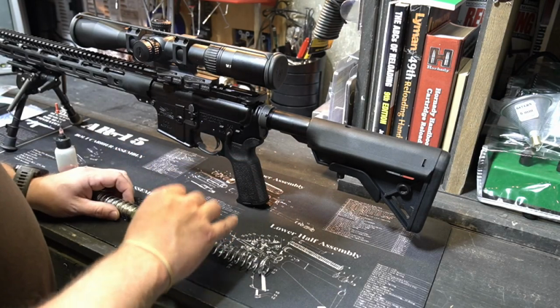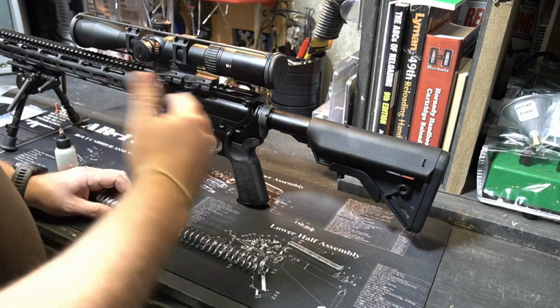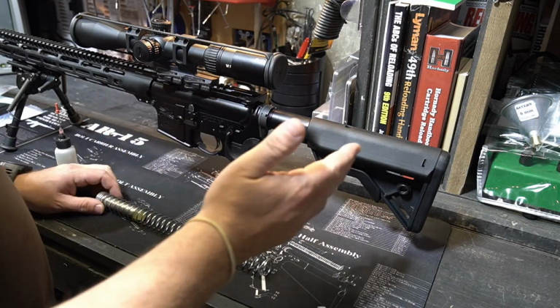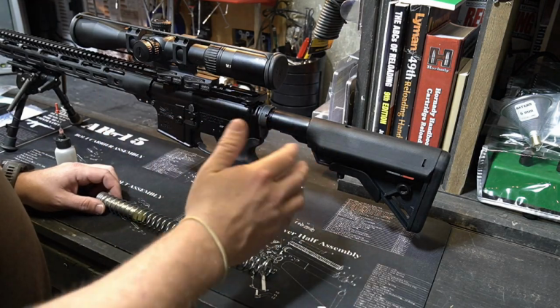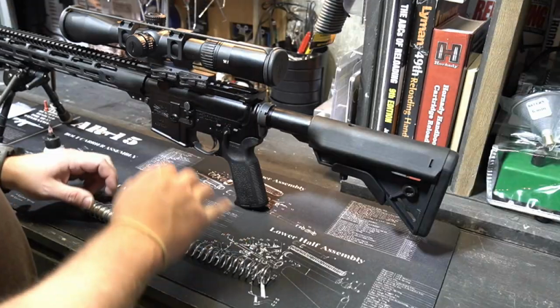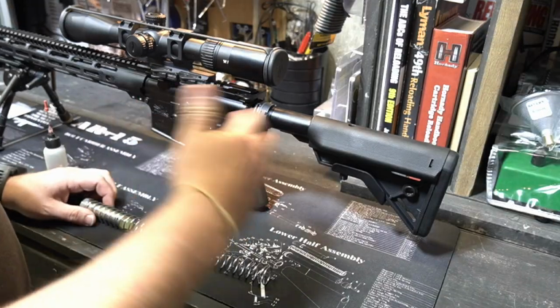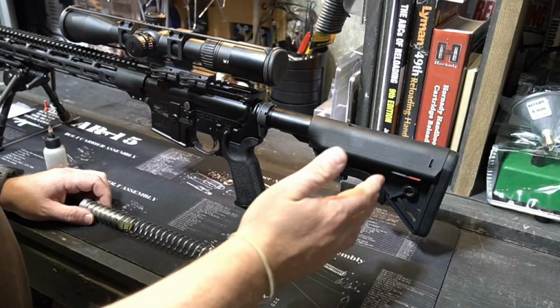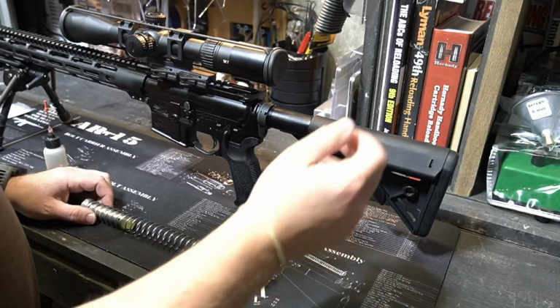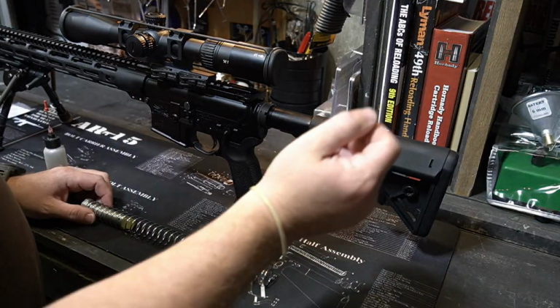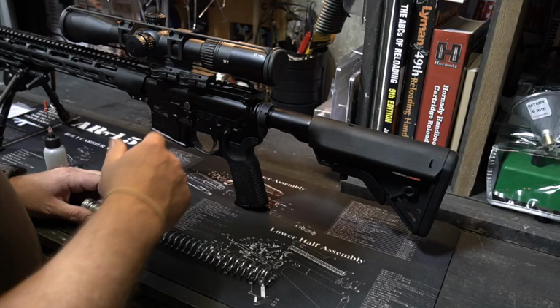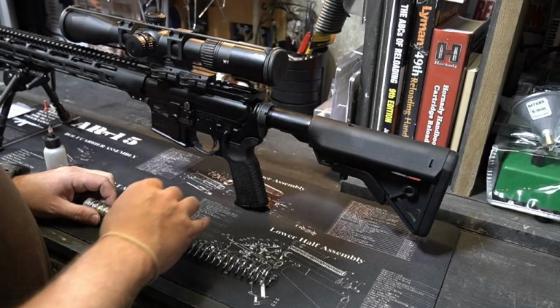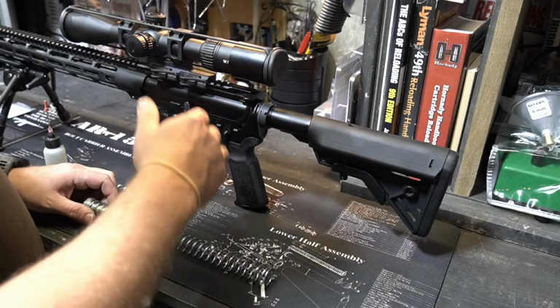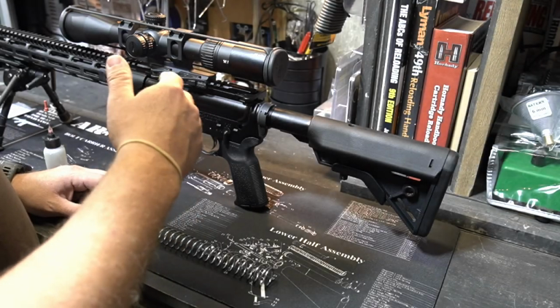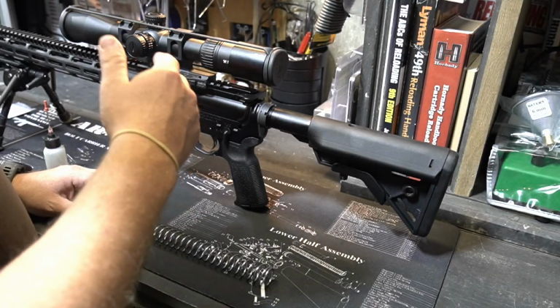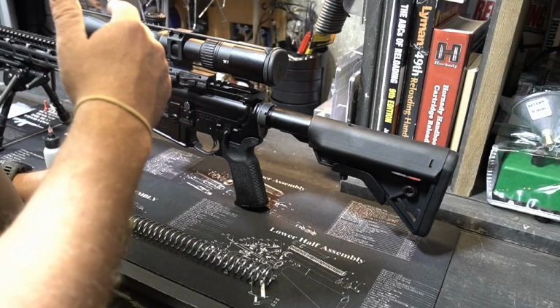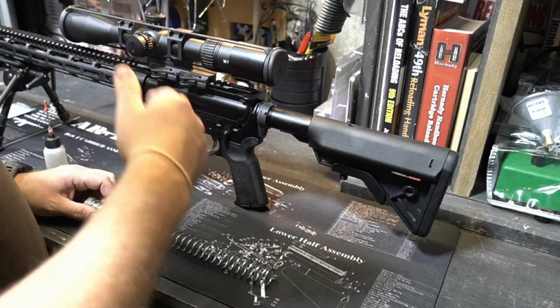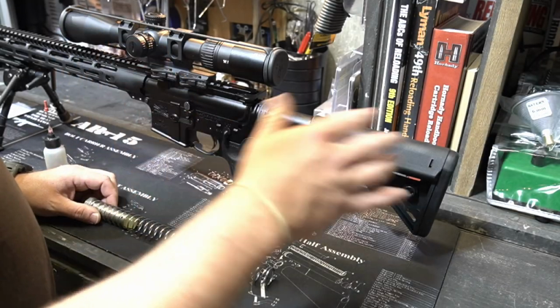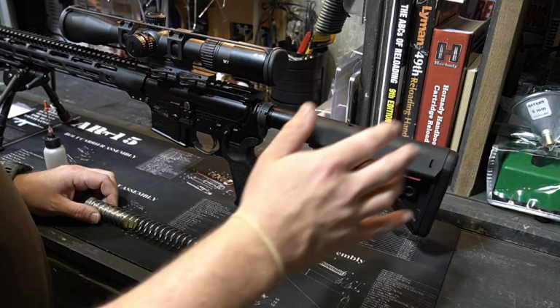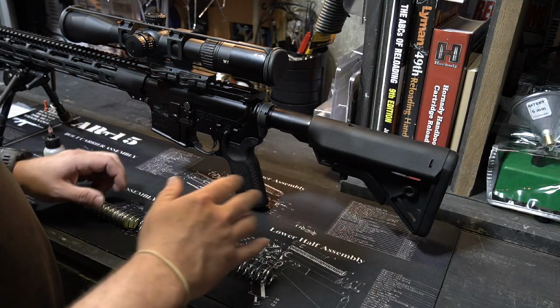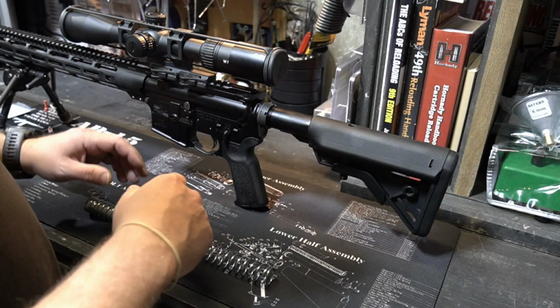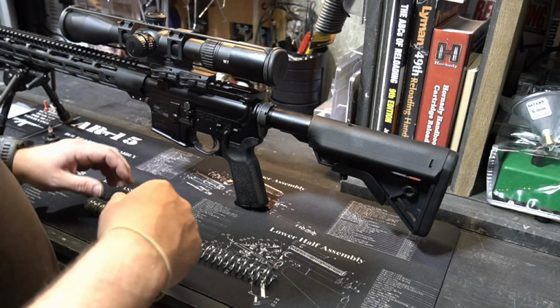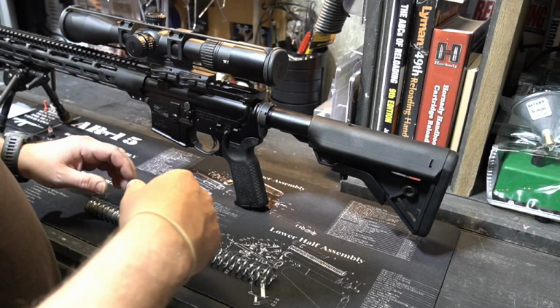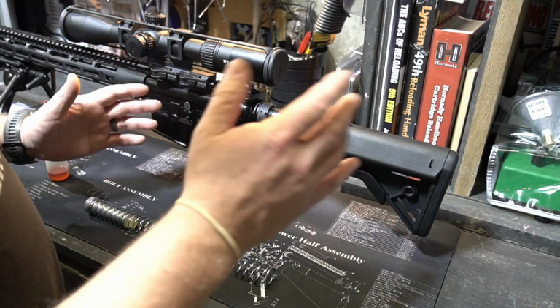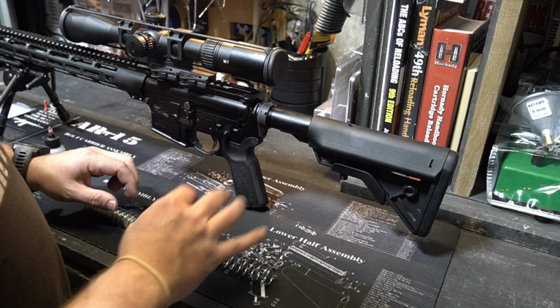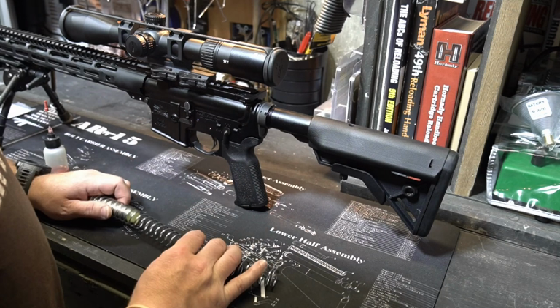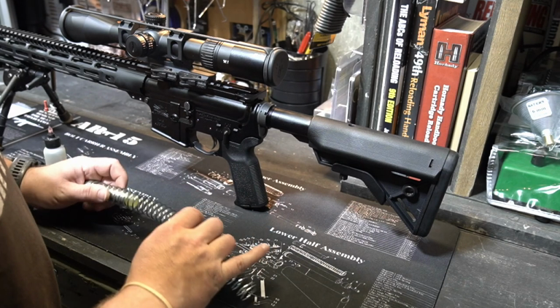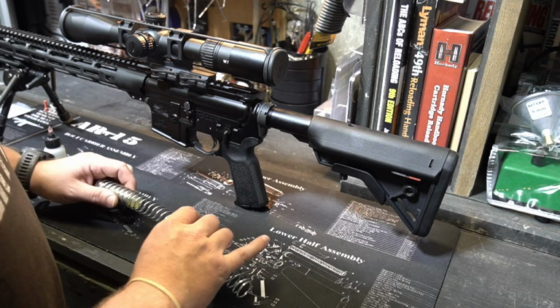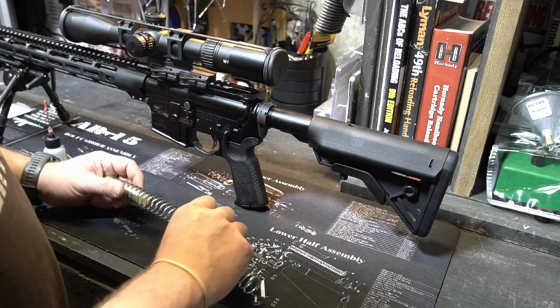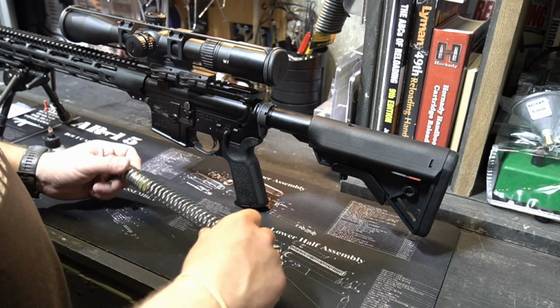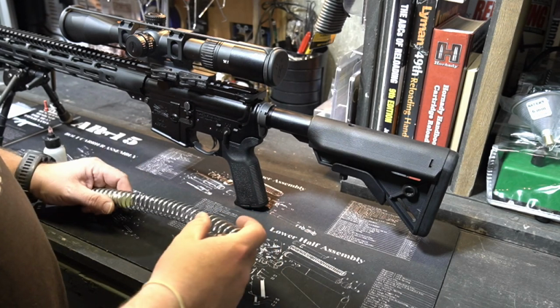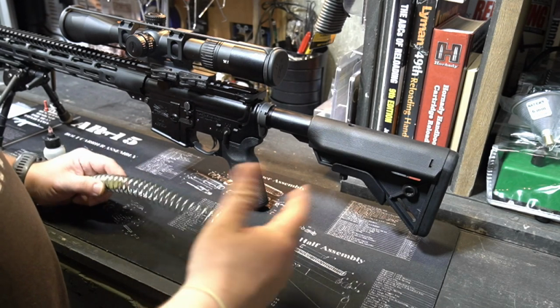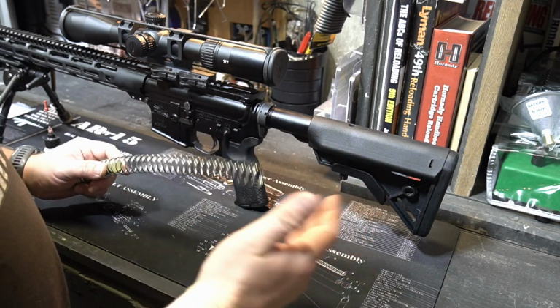You guys know what I'm talking about — whenever it cycles back to pick up the next round it sounds like nails on a chalkboard, rattly old pop cans, whatever the heck you want to call it. But it sounds horrible, that's all it is.